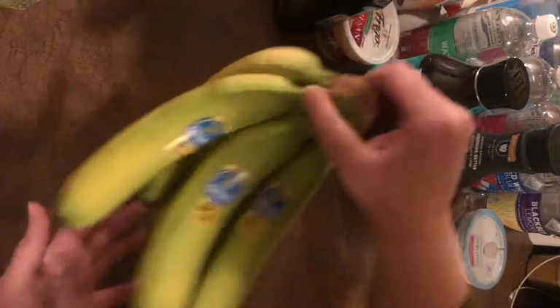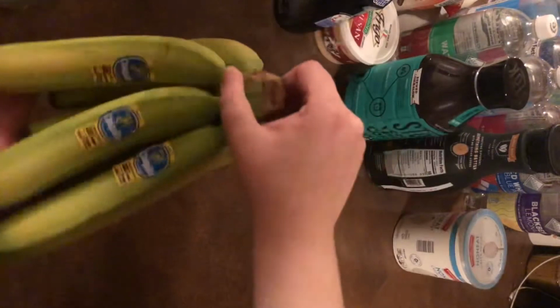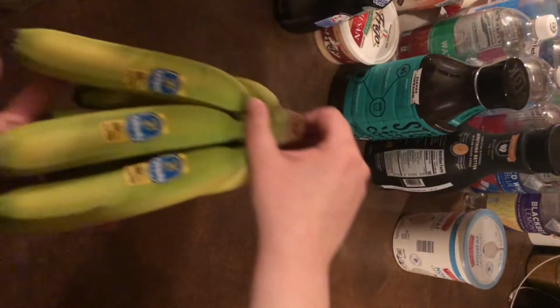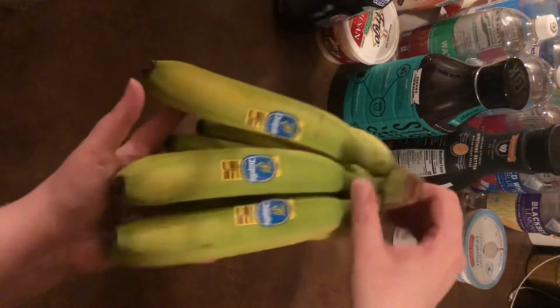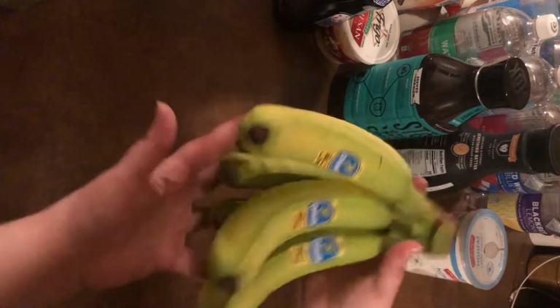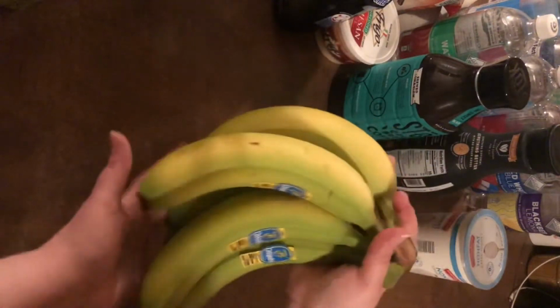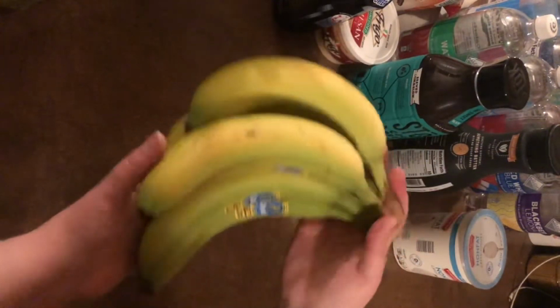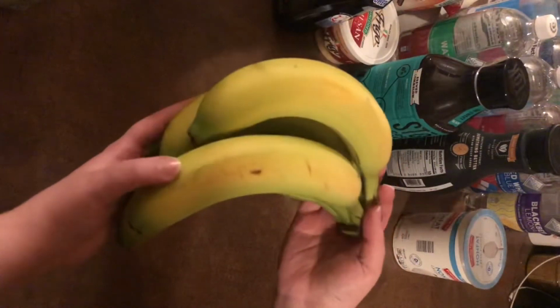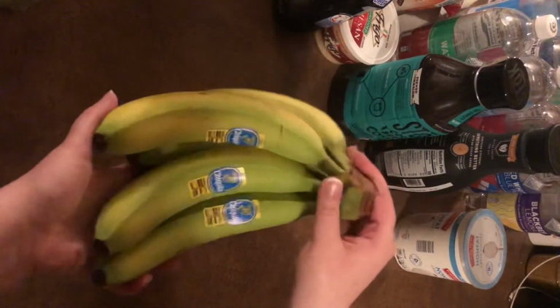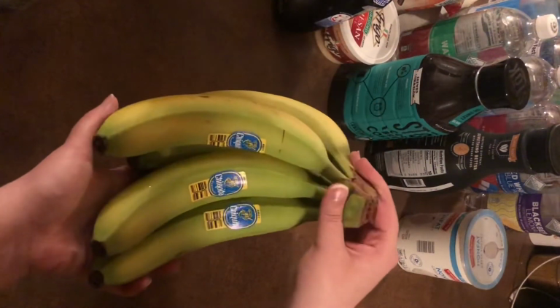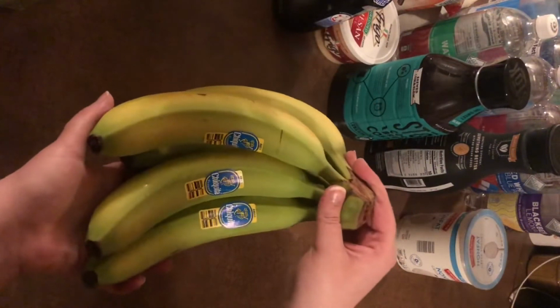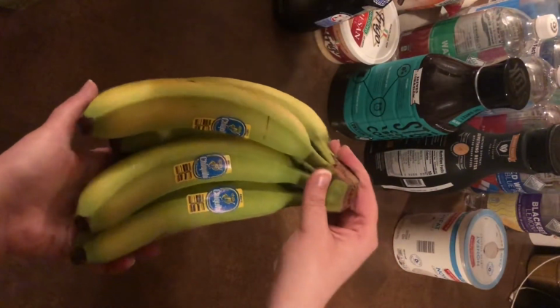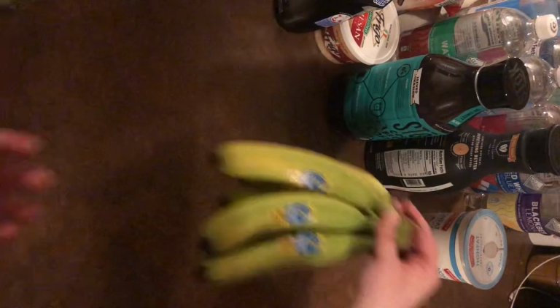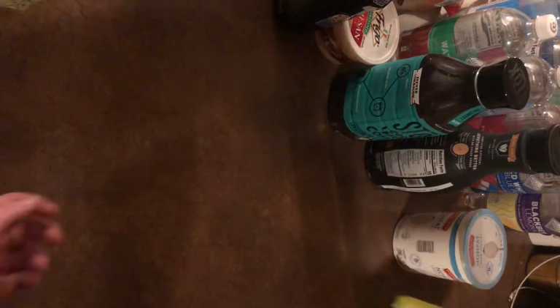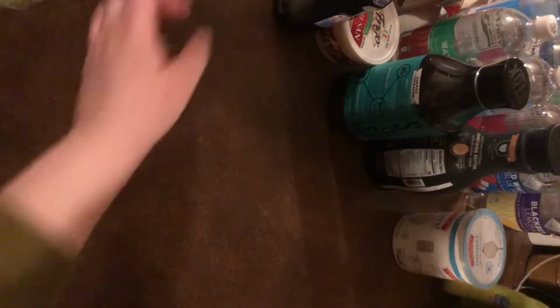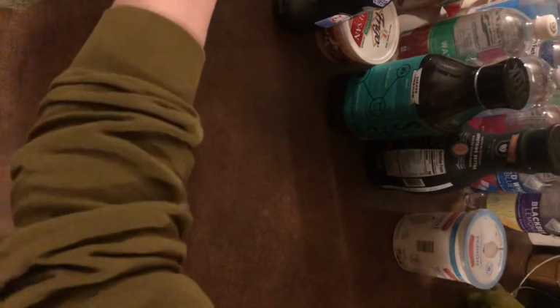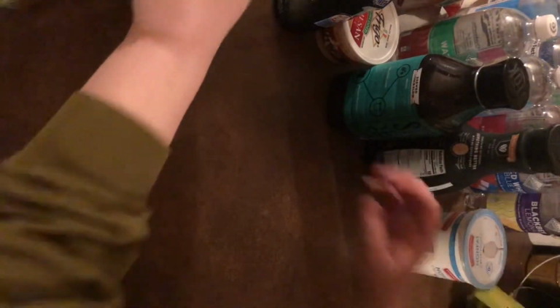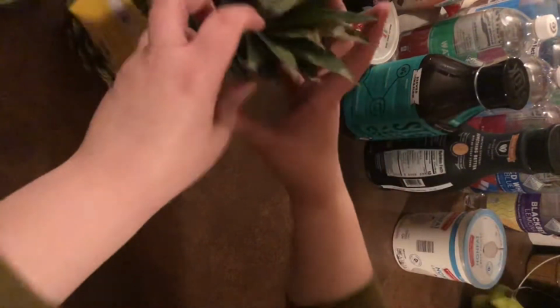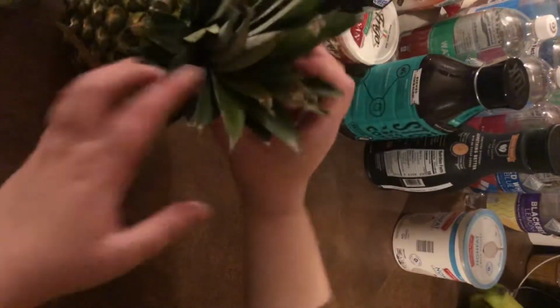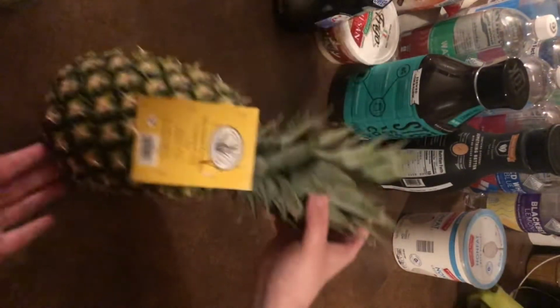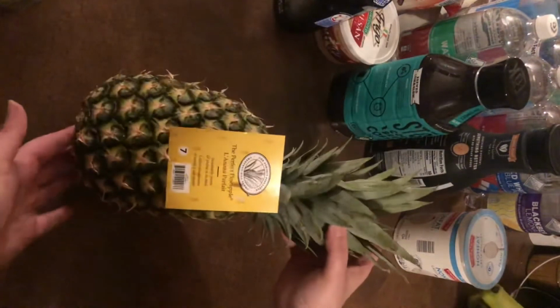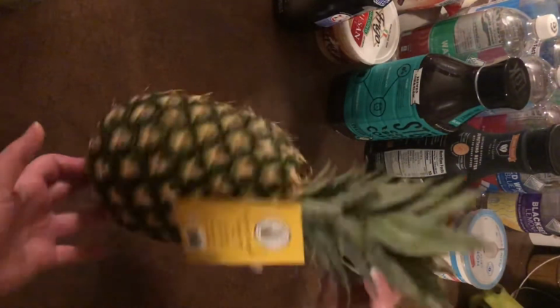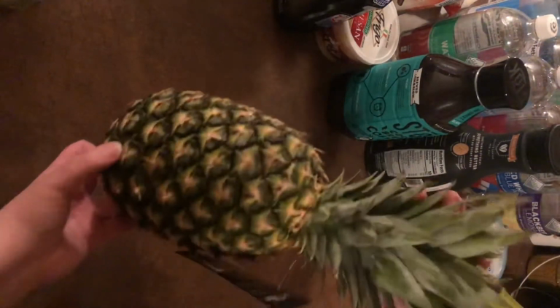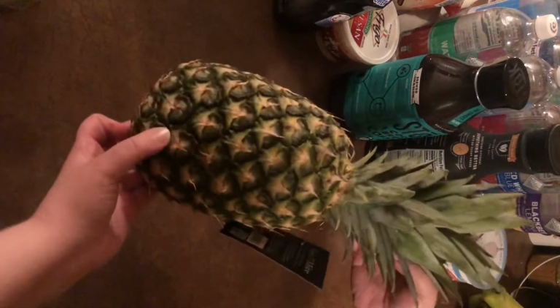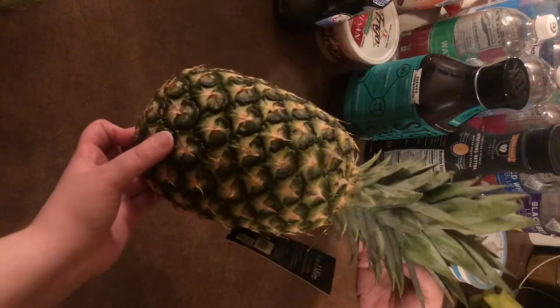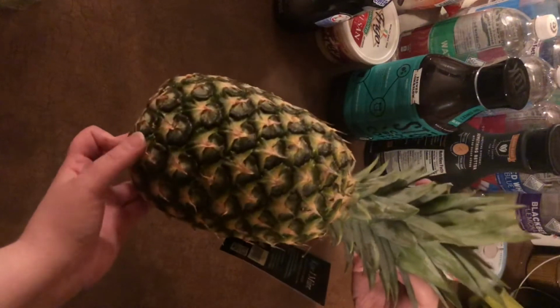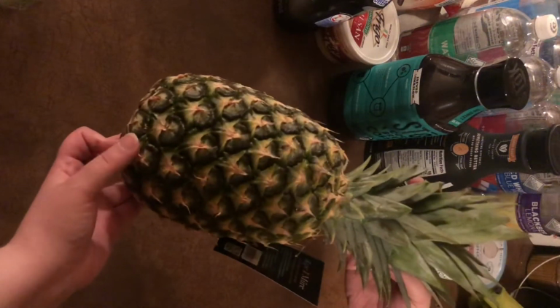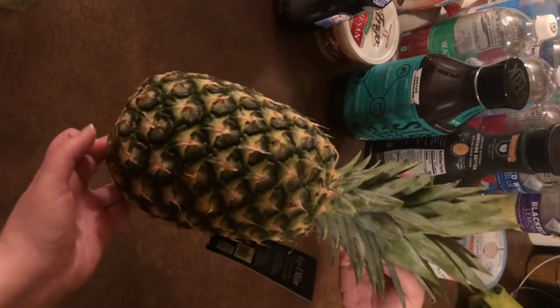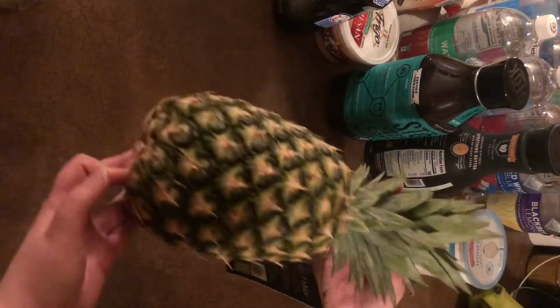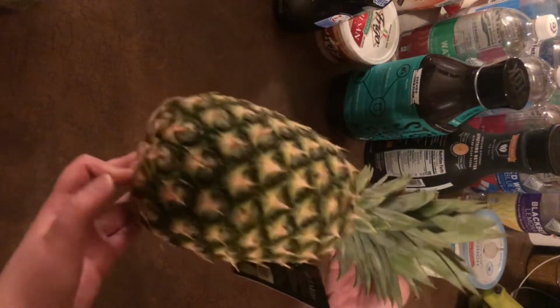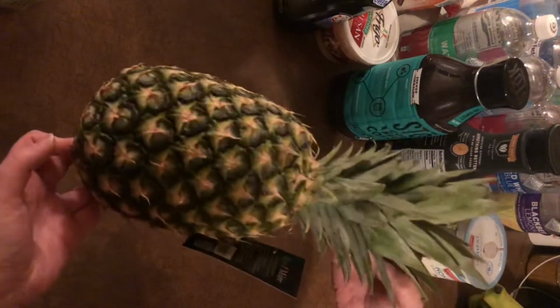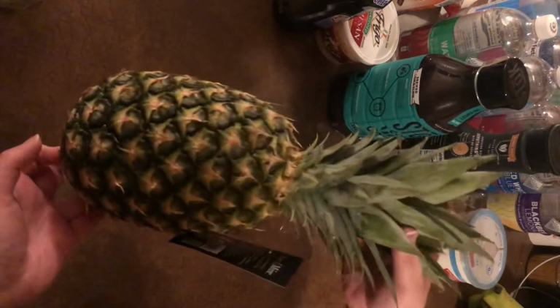Then I got bananas. These are not ripe yet, but I'll just leave them on the counter and have them later in the week. And then I got a pineapple — love me some pineapple. This is not quite ready either, so I'll probably wait just a couple days and then cut it up.